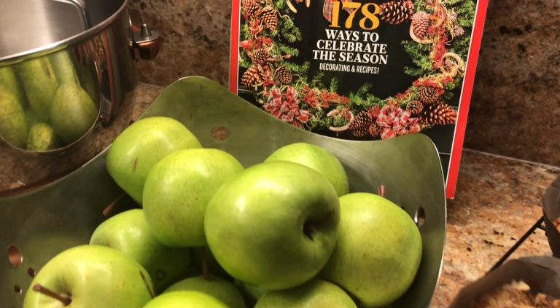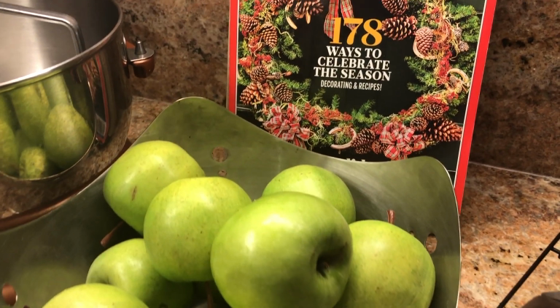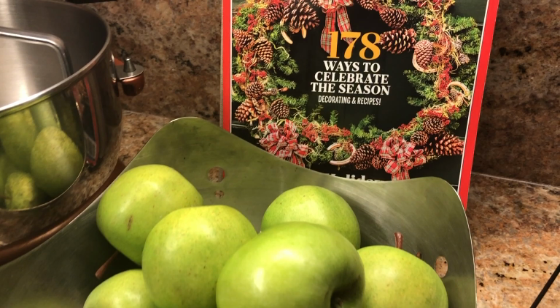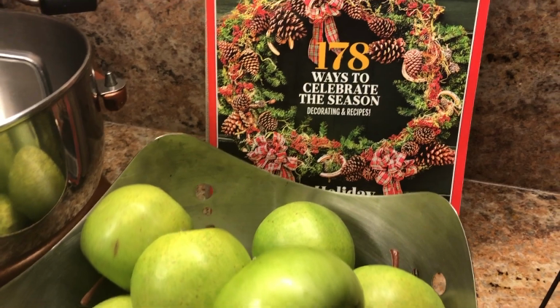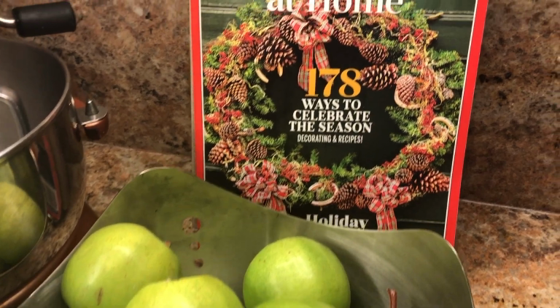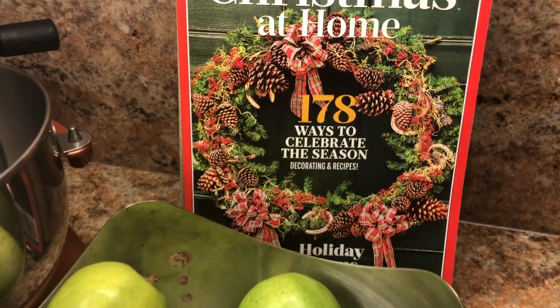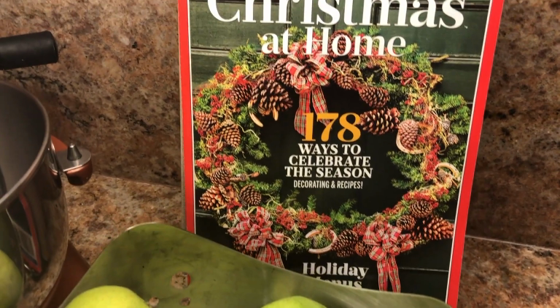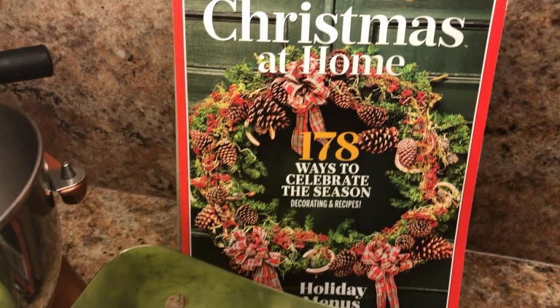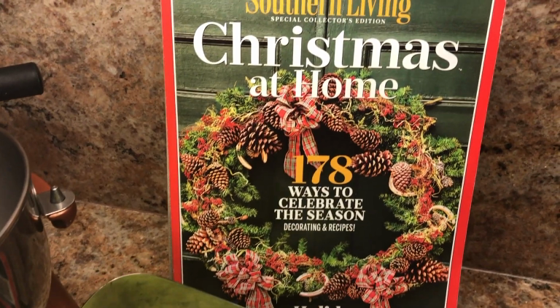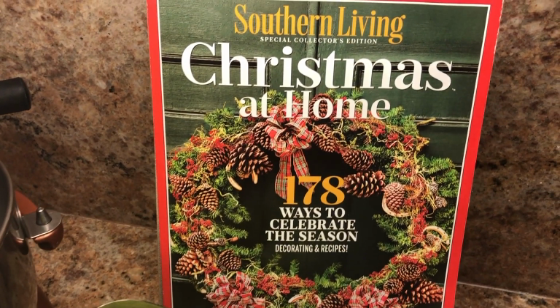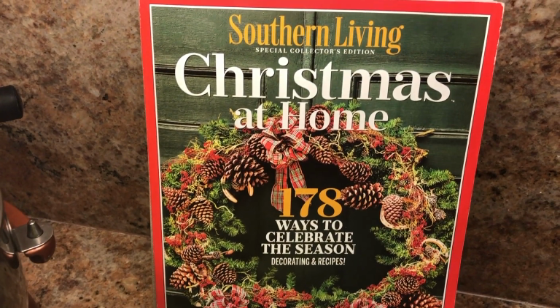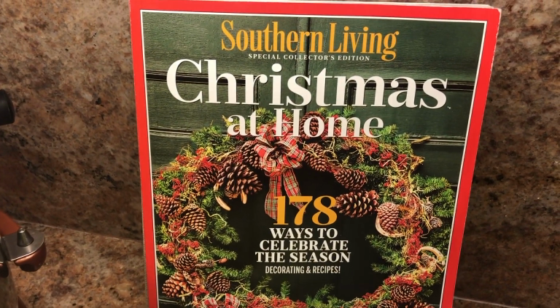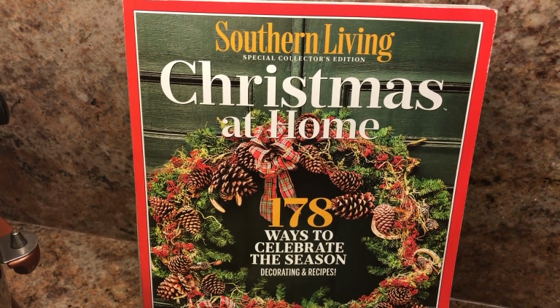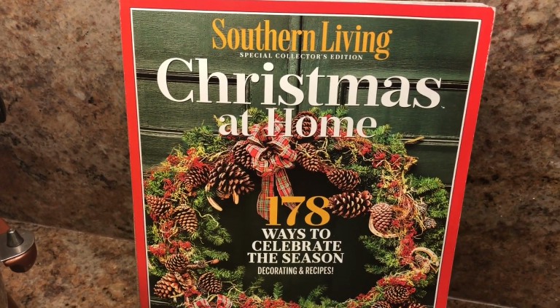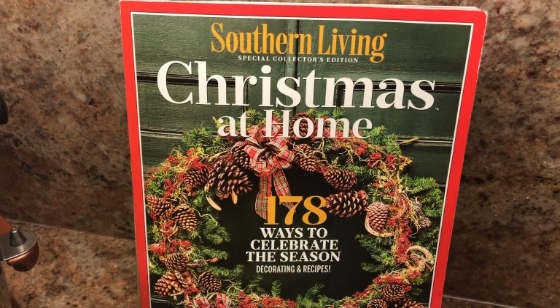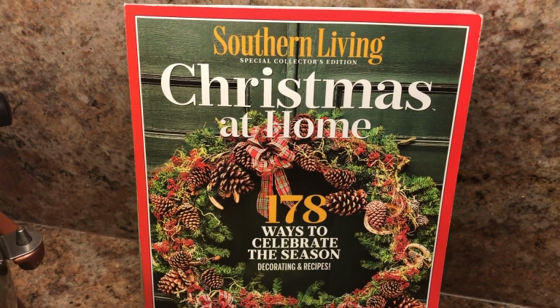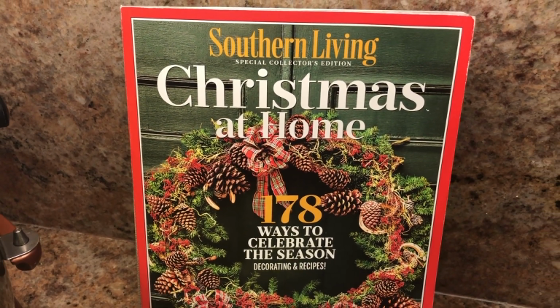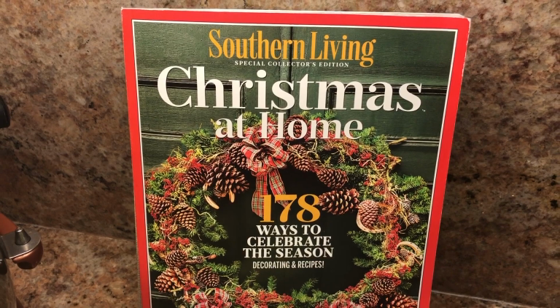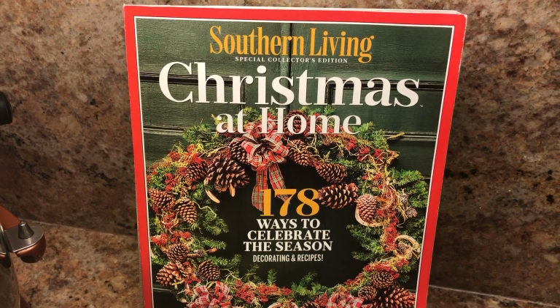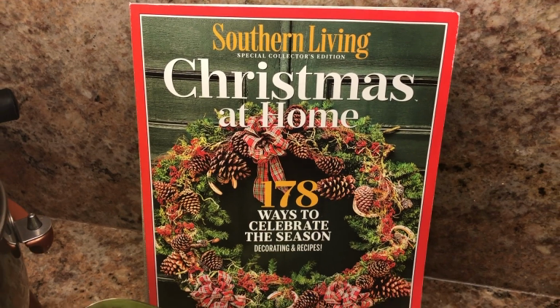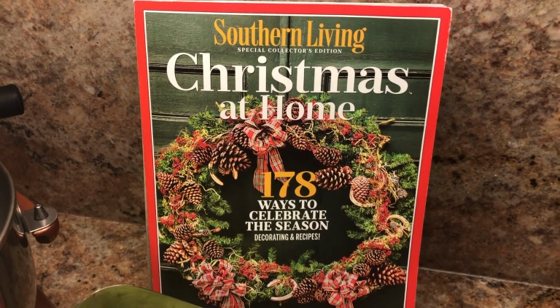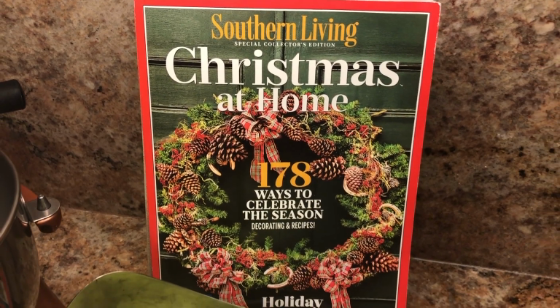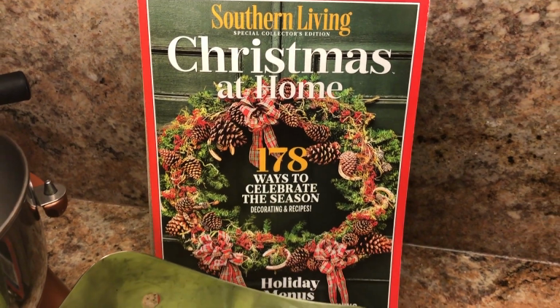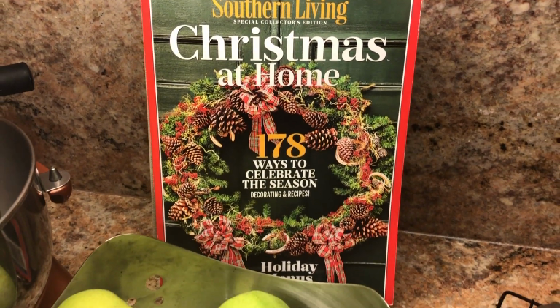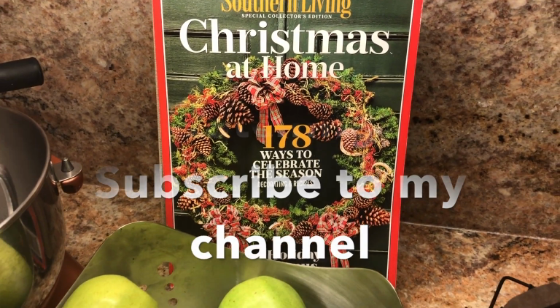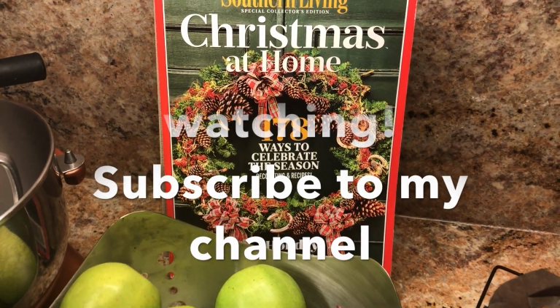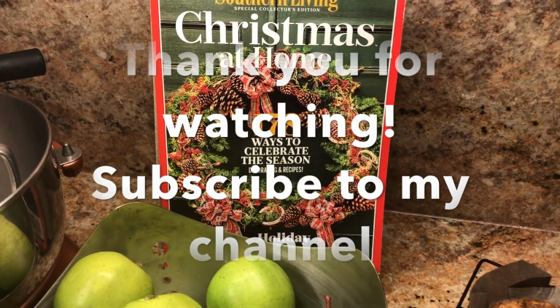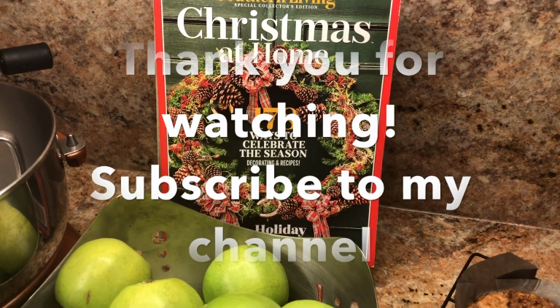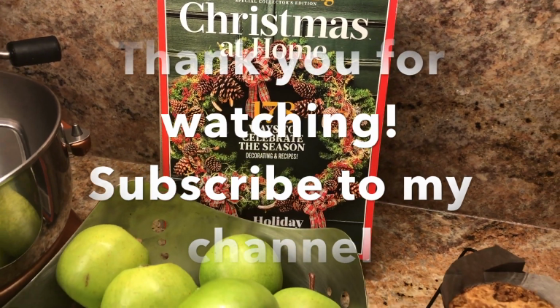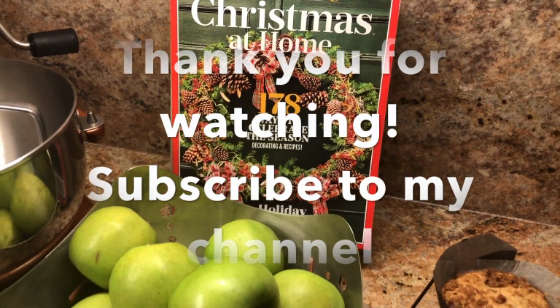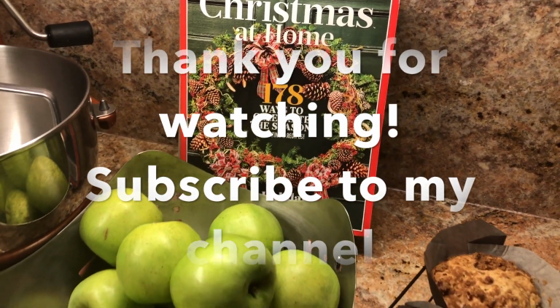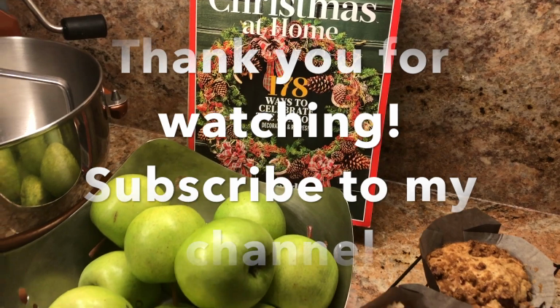I really enjoyed making it. Again, the recipe is in the Southern Living Magazine, and I will have a link to the full recipe in the description. Thank you so much for watching — see you next time!